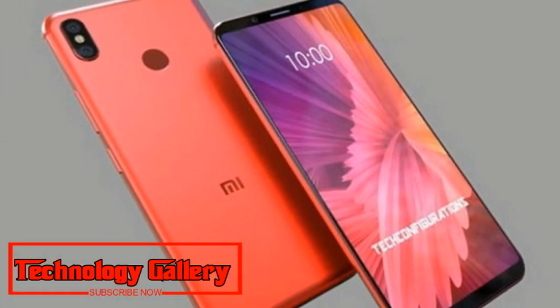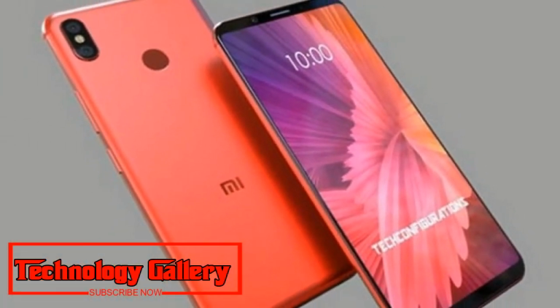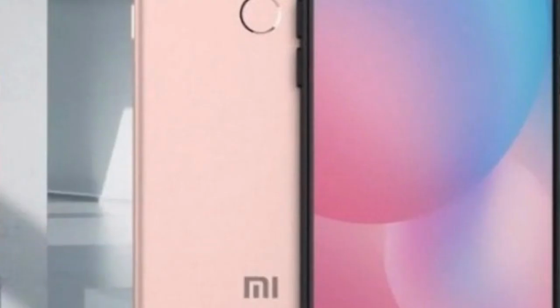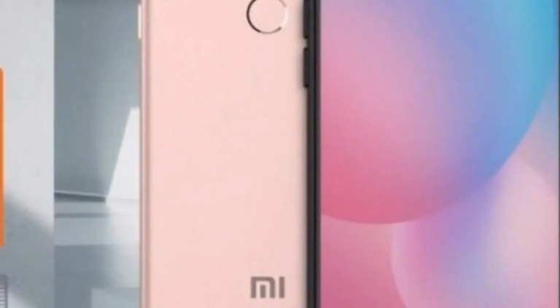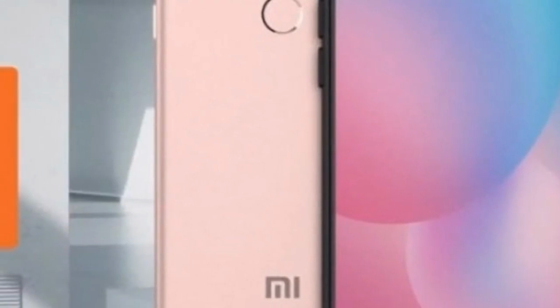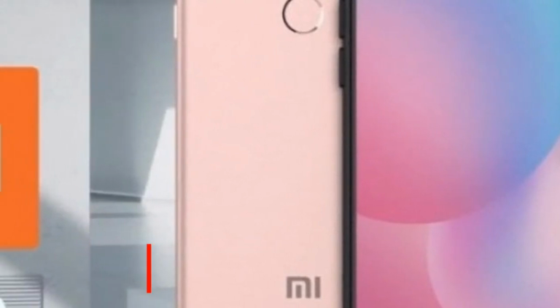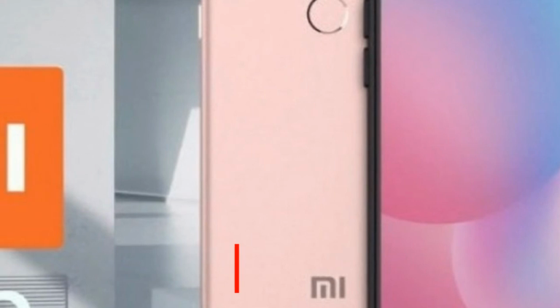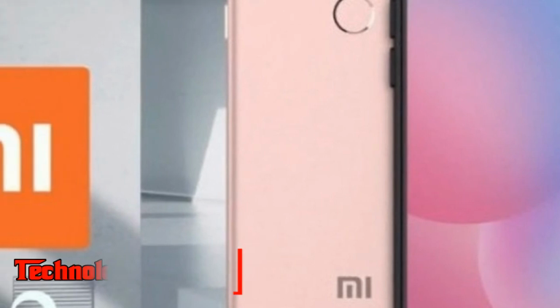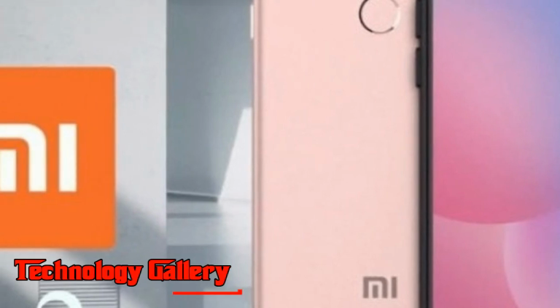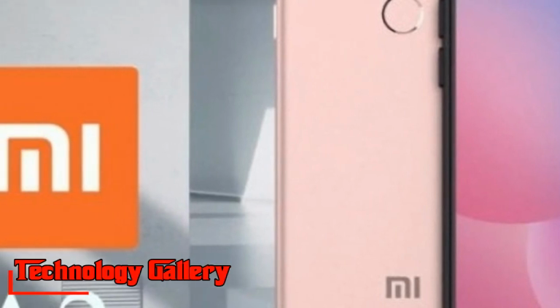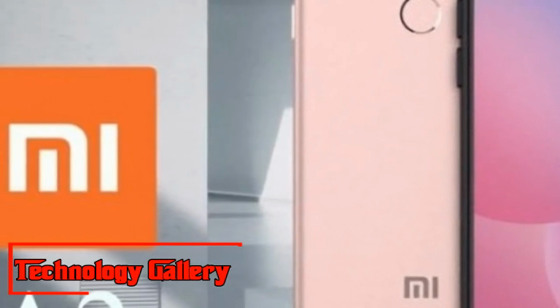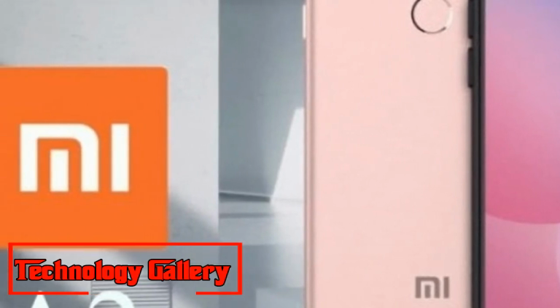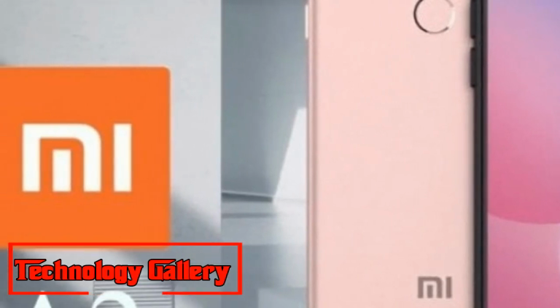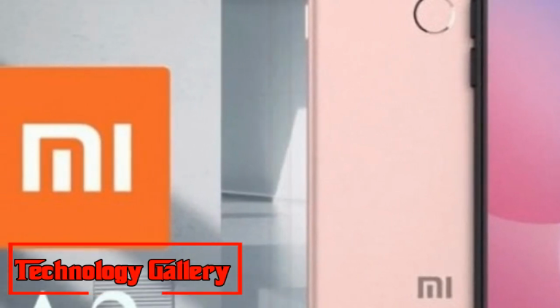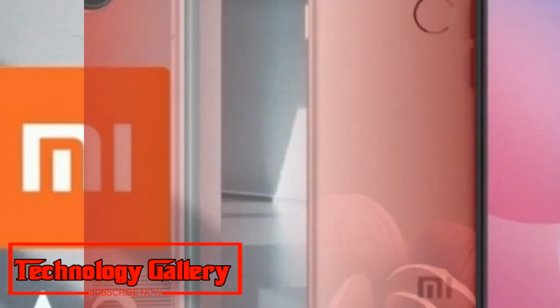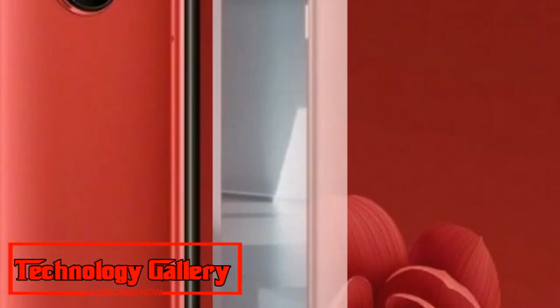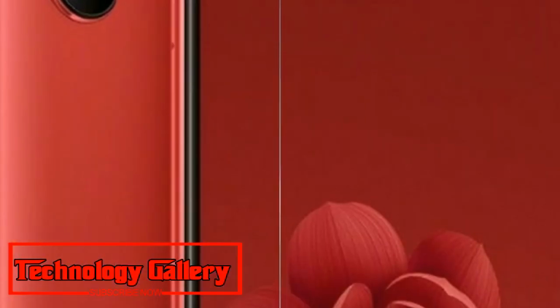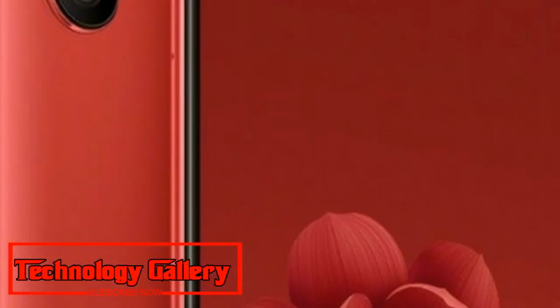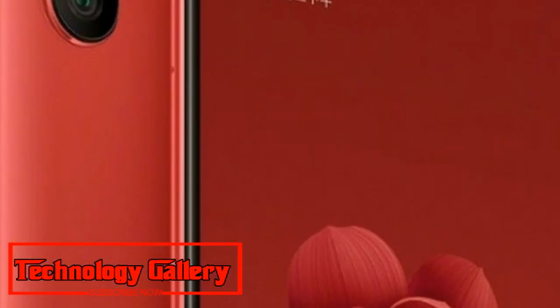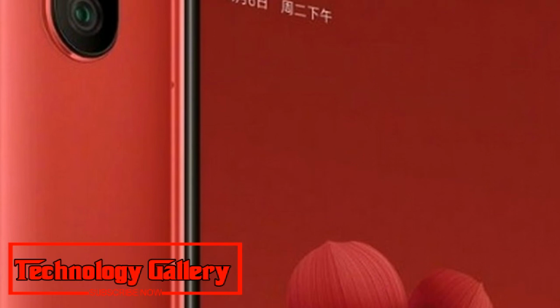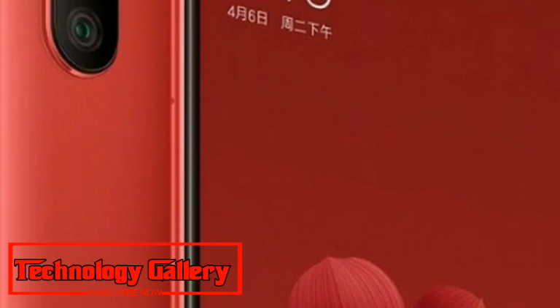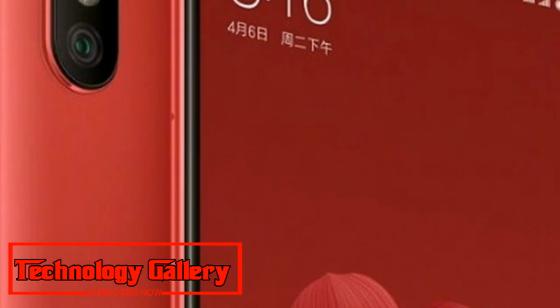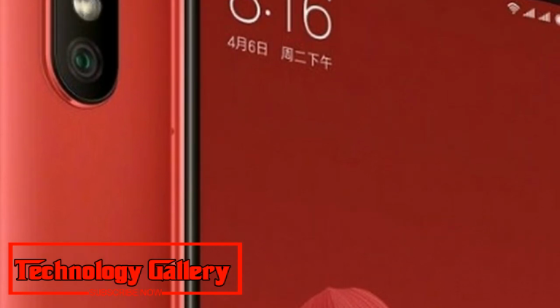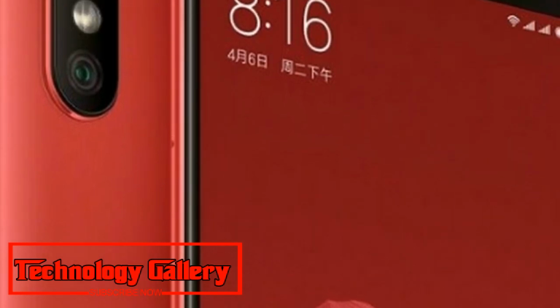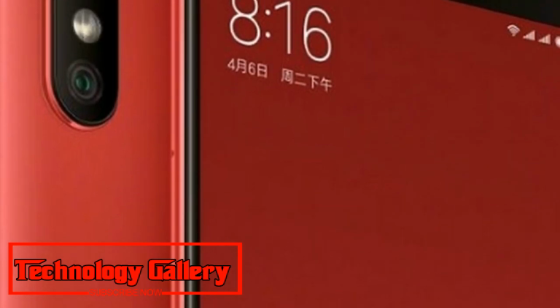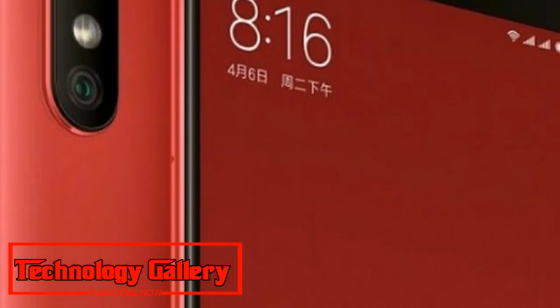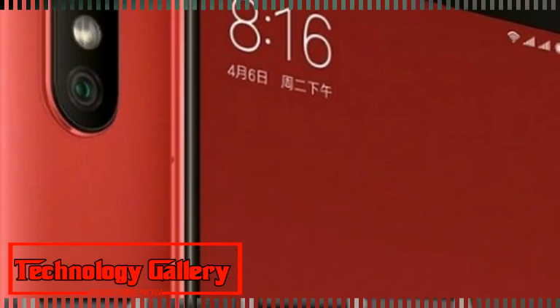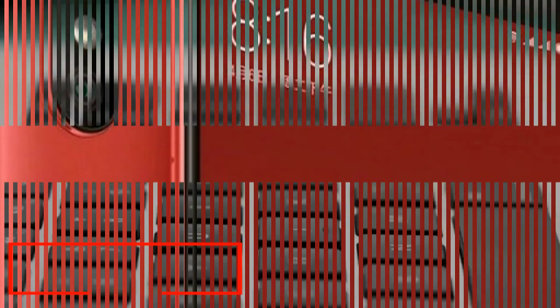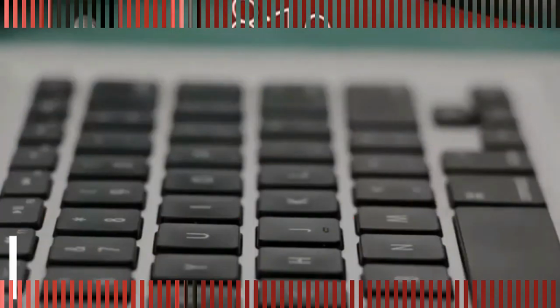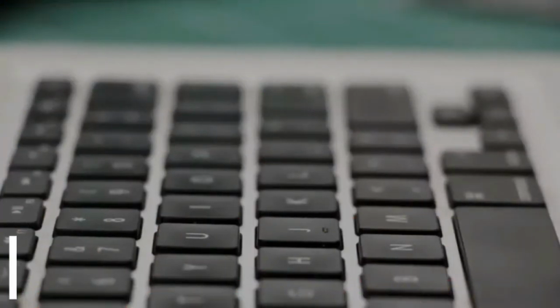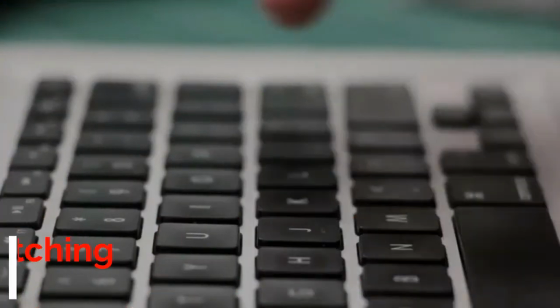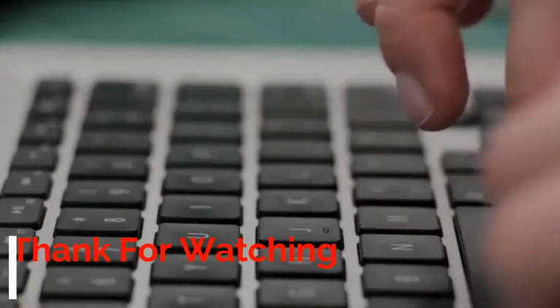Xiaomi has guaranteed an Android Pie 9 update for the Mi A2. The Mi A2 is an Android One phone and comes with guaranteed updates for the next two years.